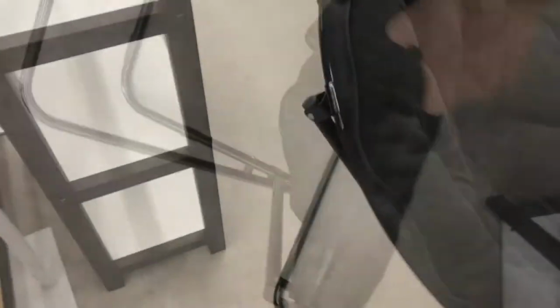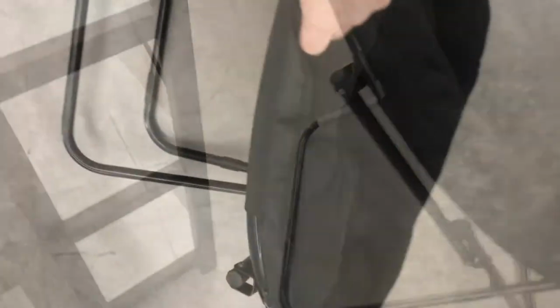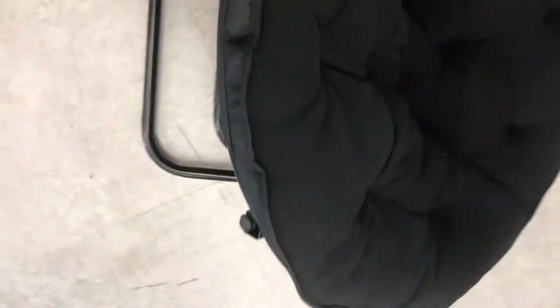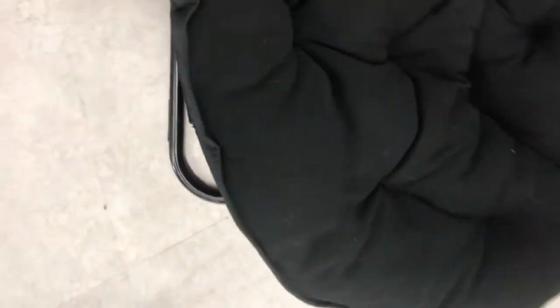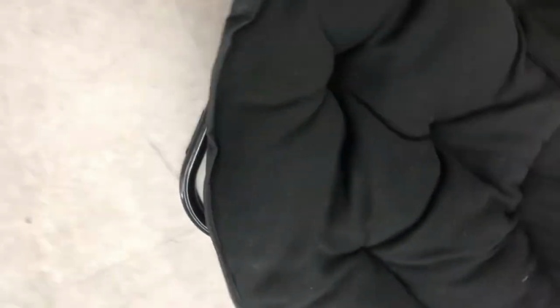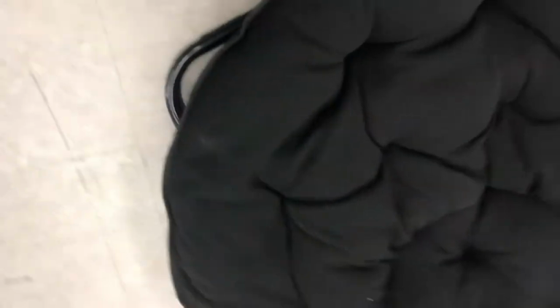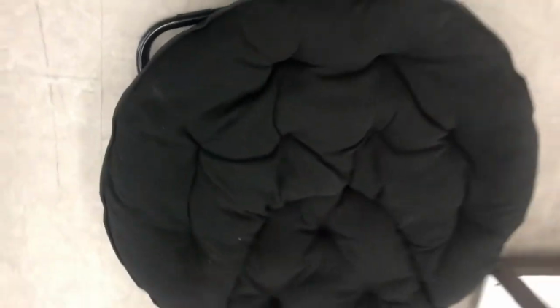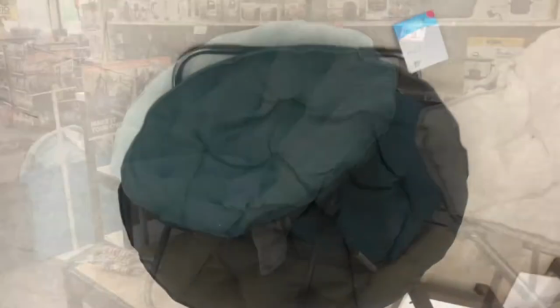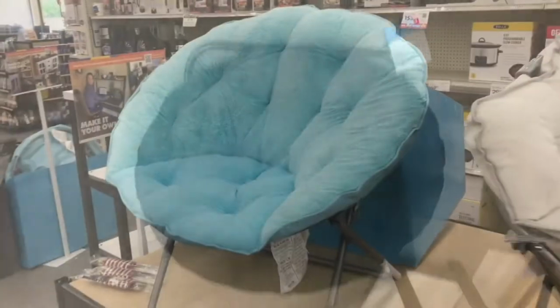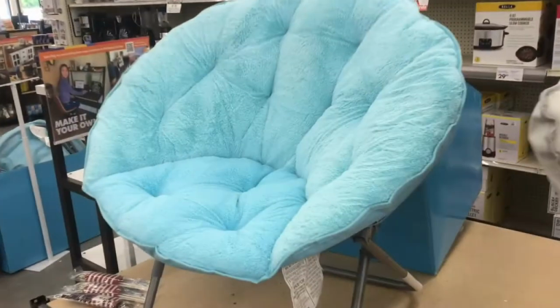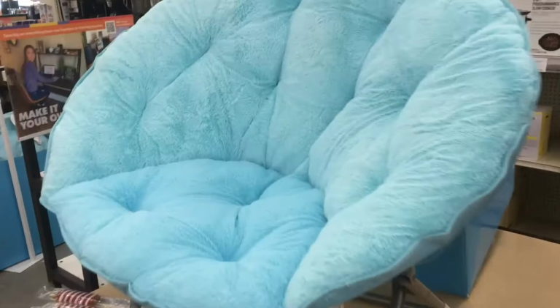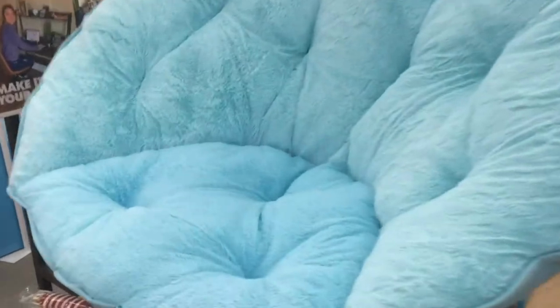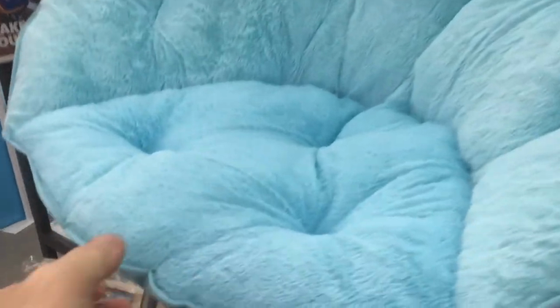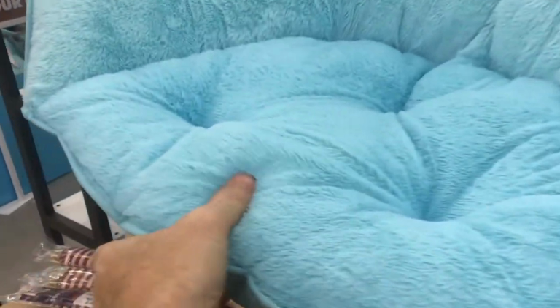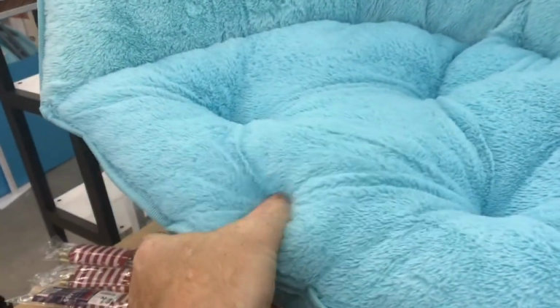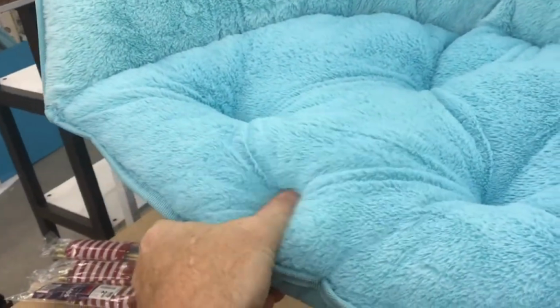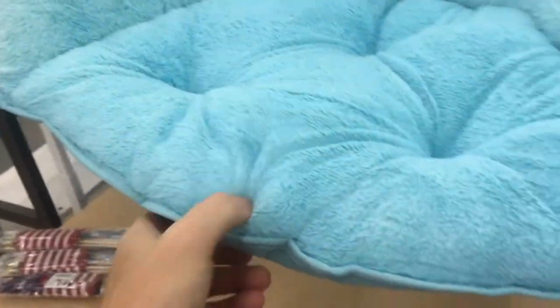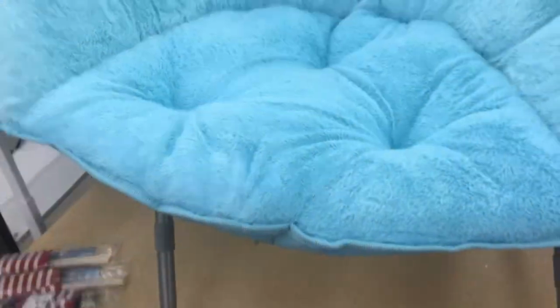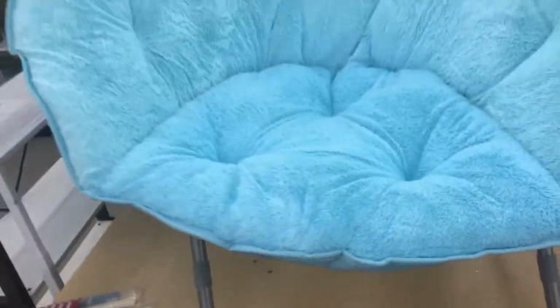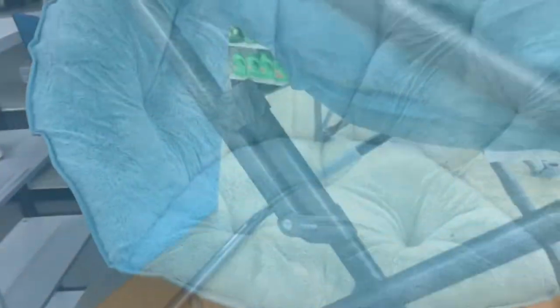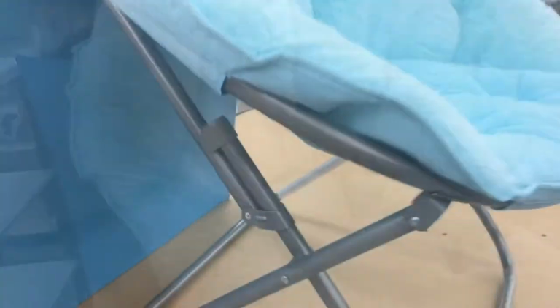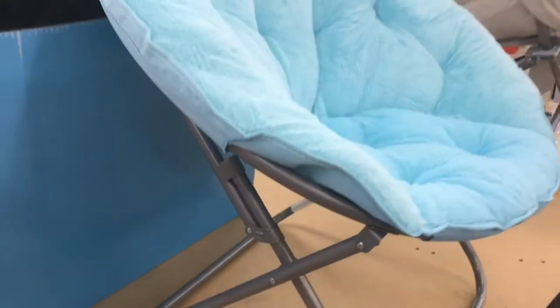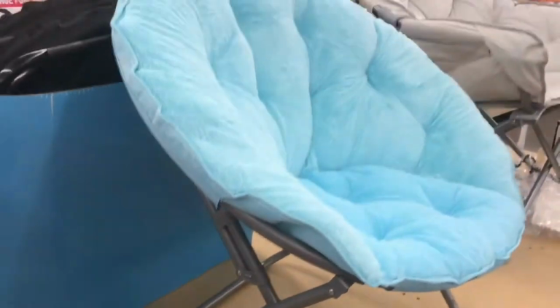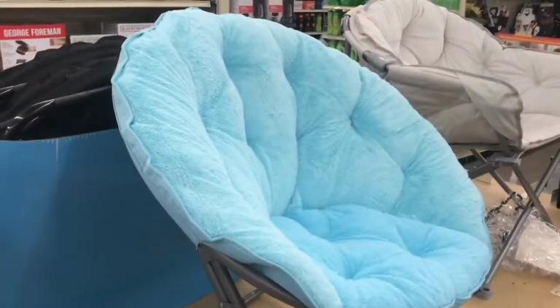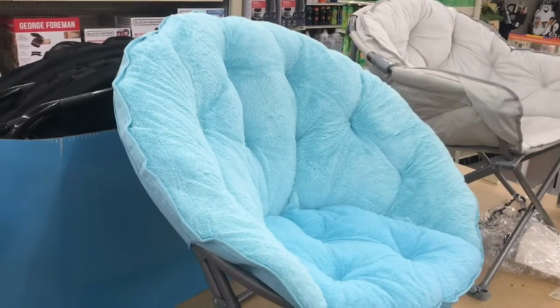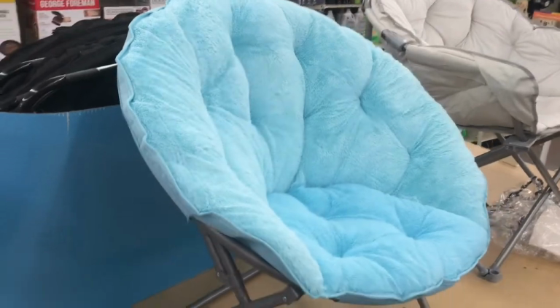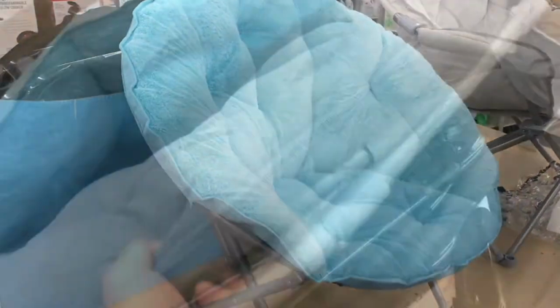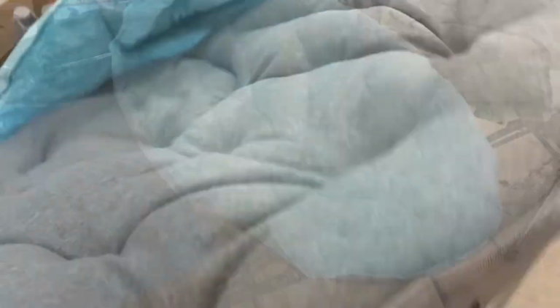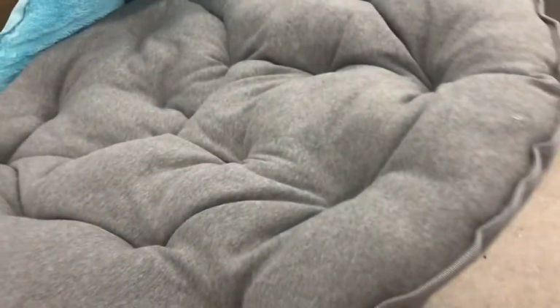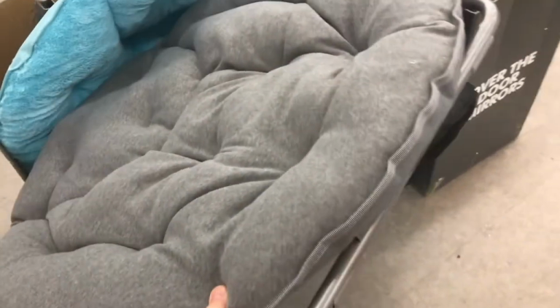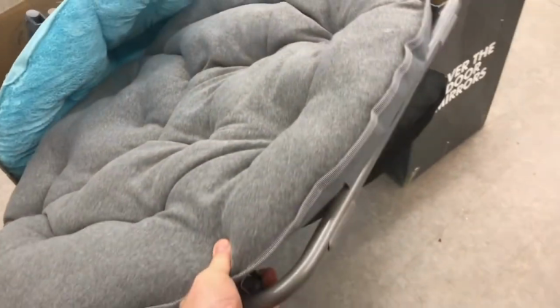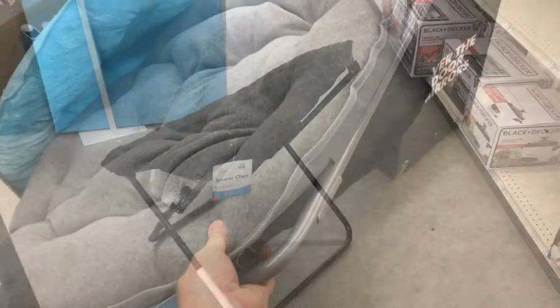The chair folds up a lot easier than it went up. Personally, I like the black, but they had other colors like blue — really soft. Kind of a different chair, but kind of cool. Here's gray, kind of more of a neutral color.